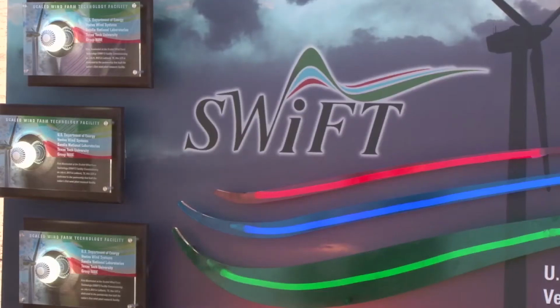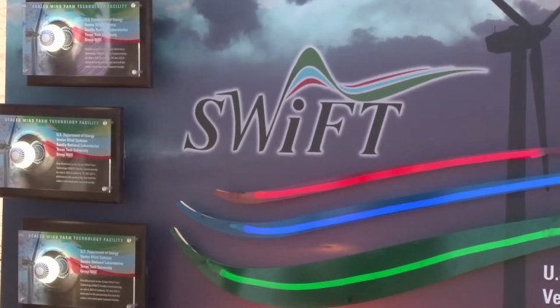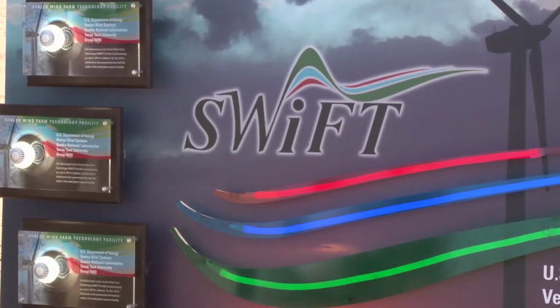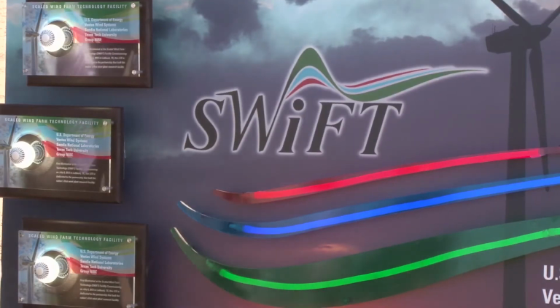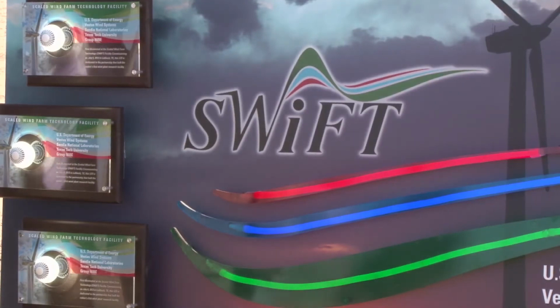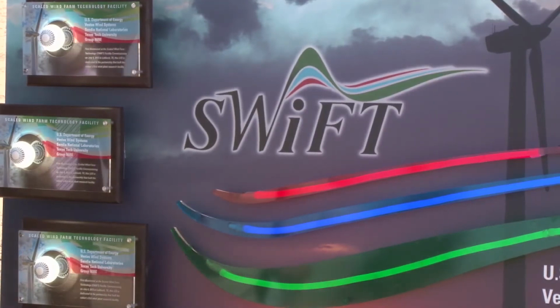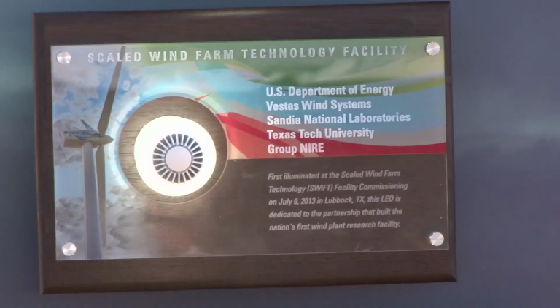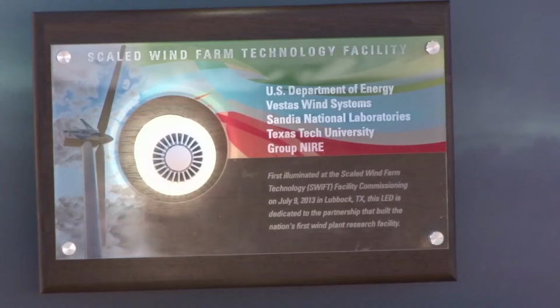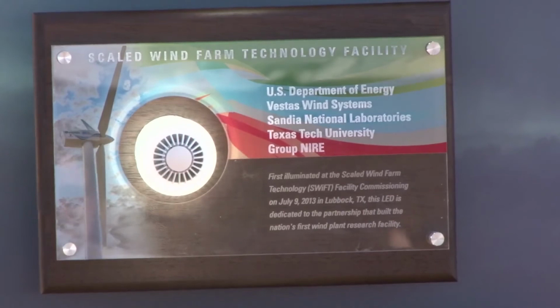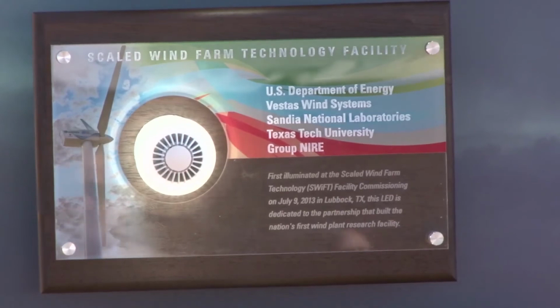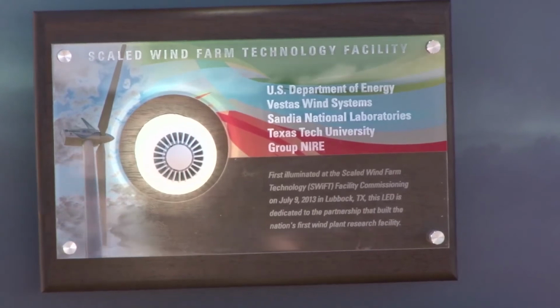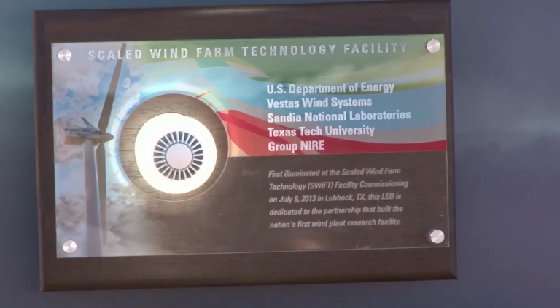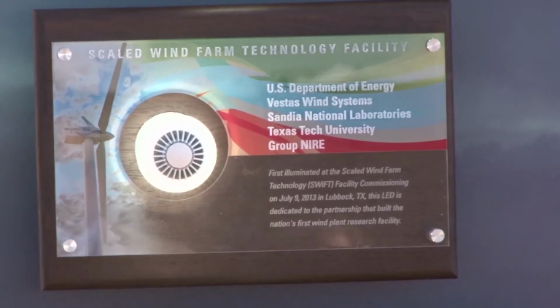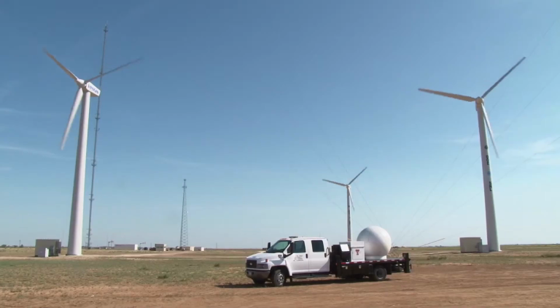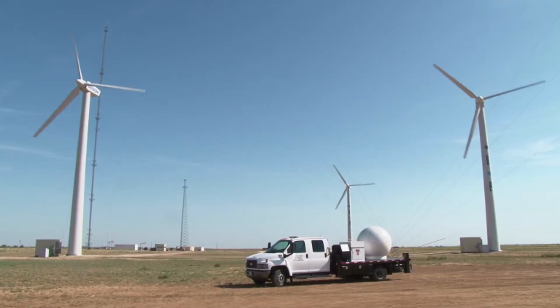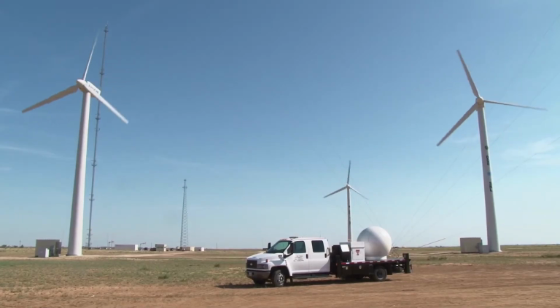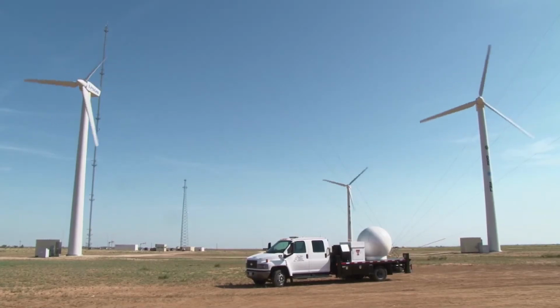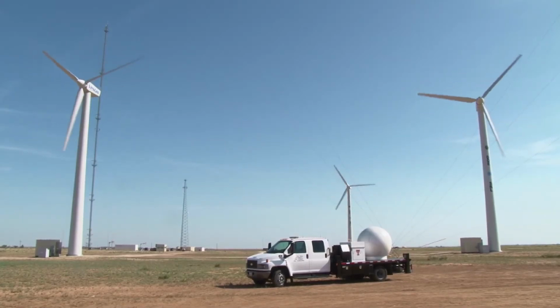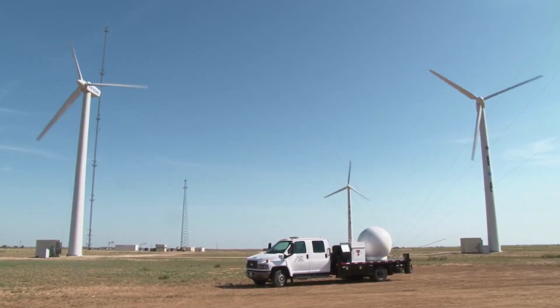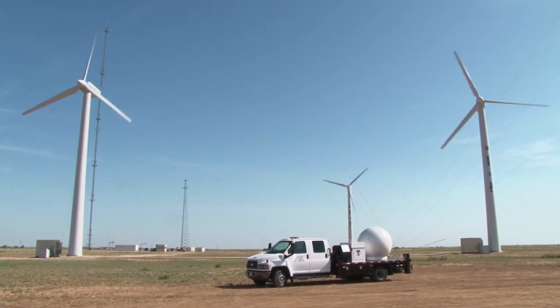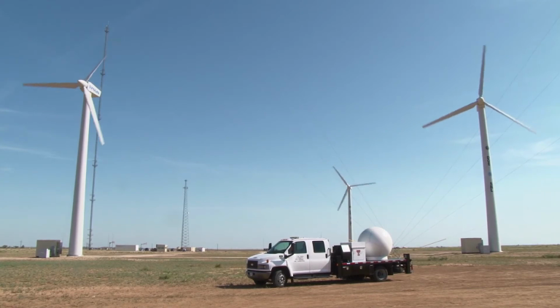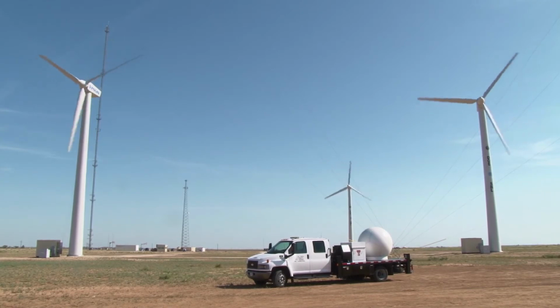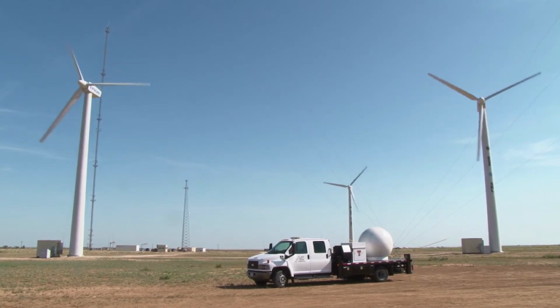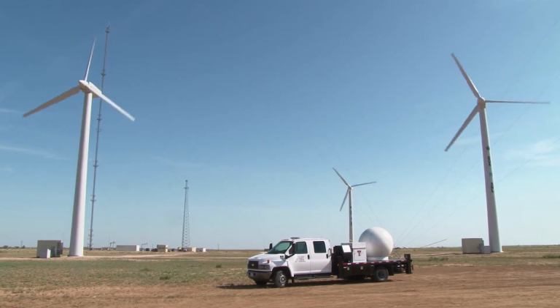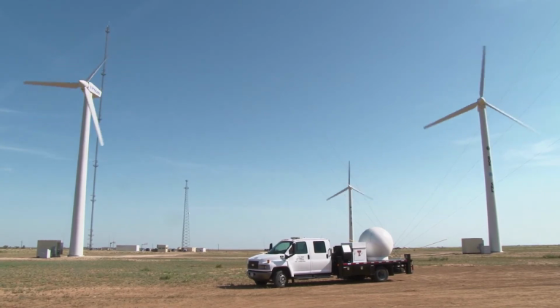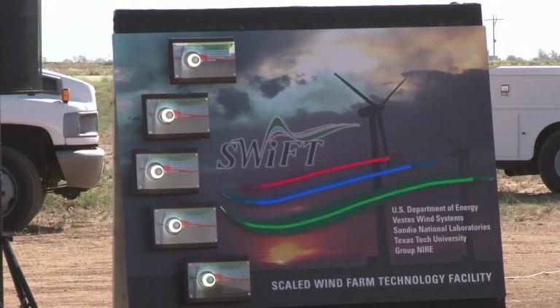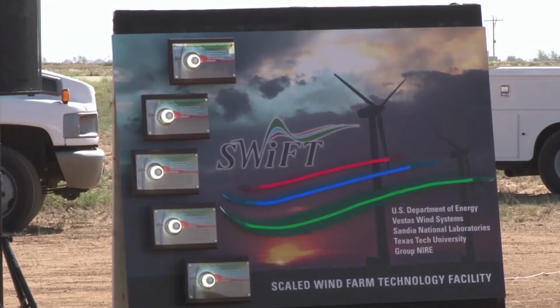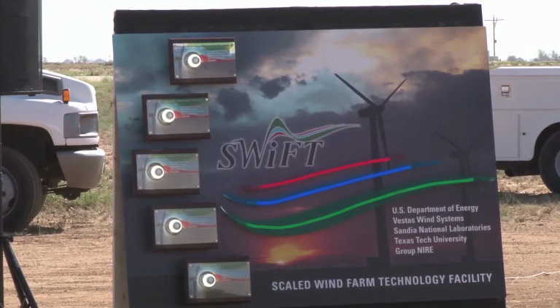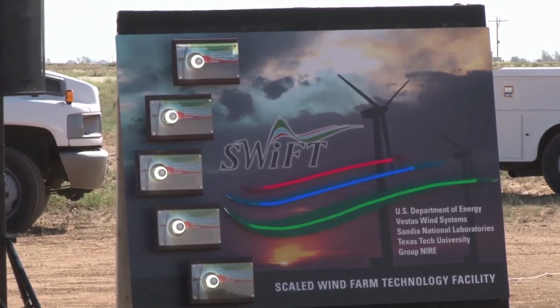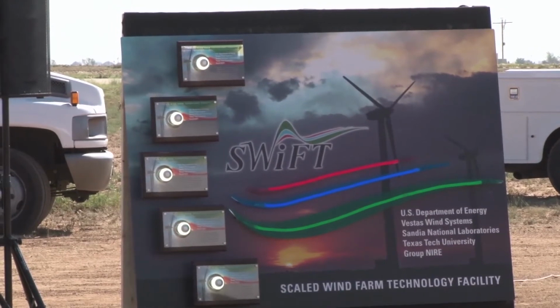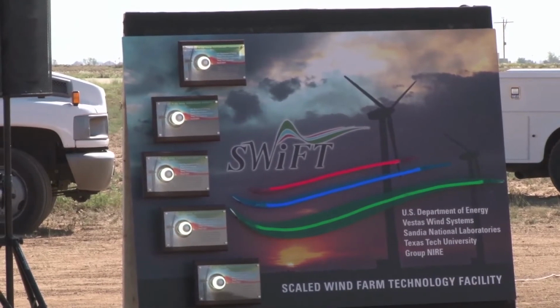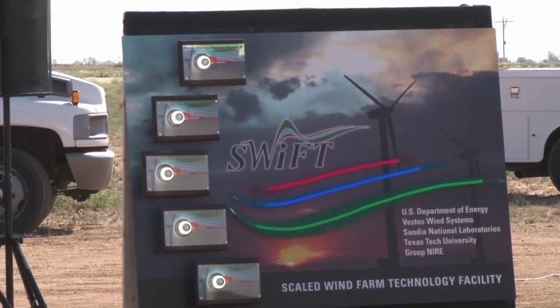The SWIFT facility is the first in the United States to be built to study wind farms instead of individual turbines. It has three V27 turbines that will produce rapid, cost-efficient testing to help researchers learn how larger wind farms can become more productive.